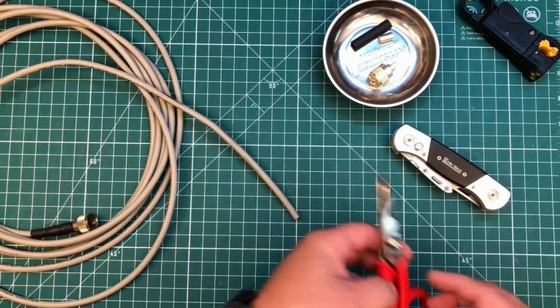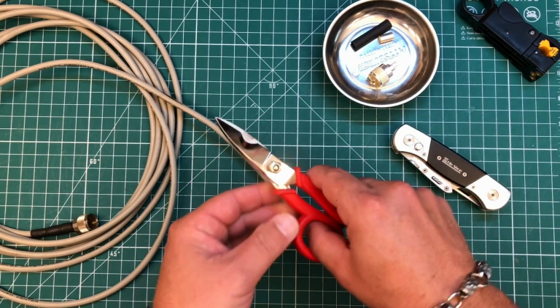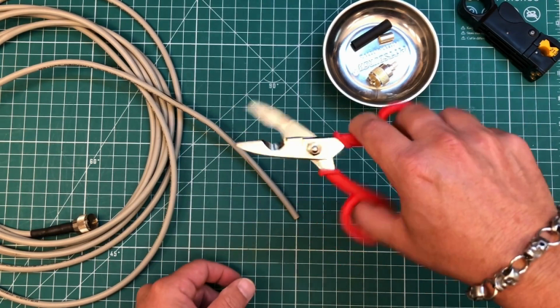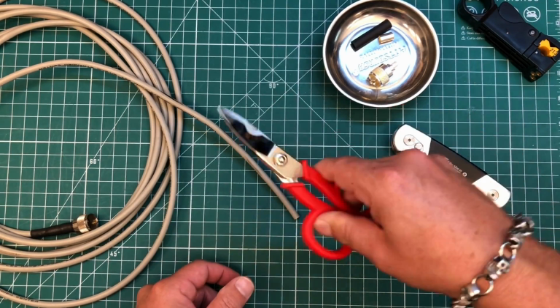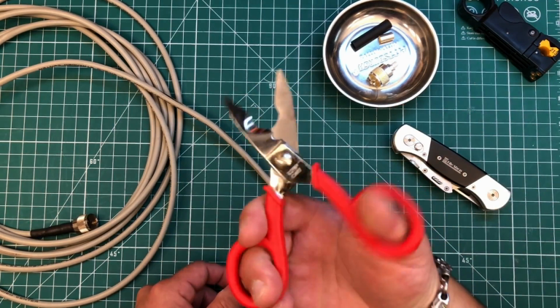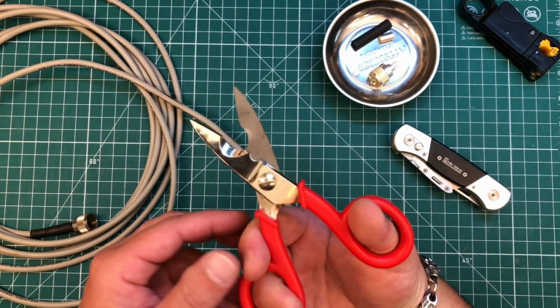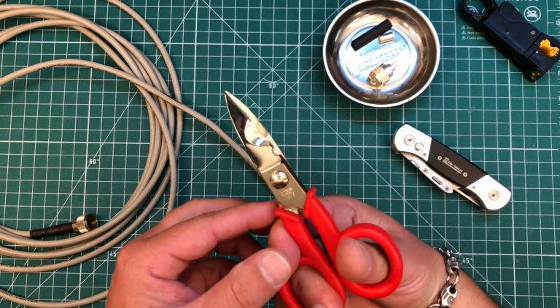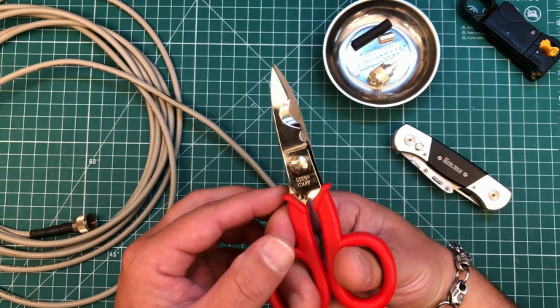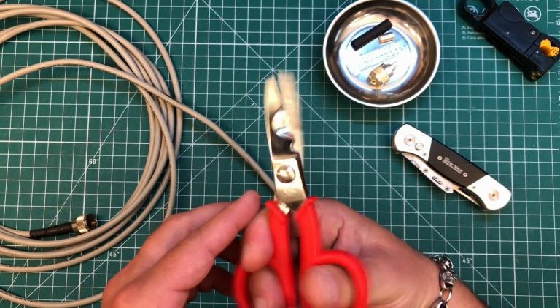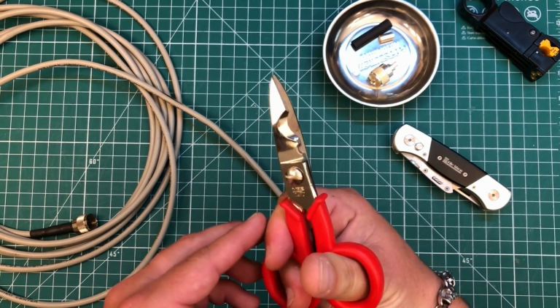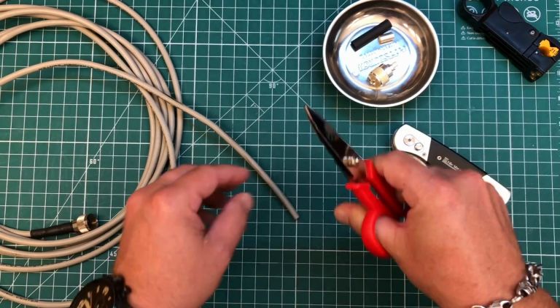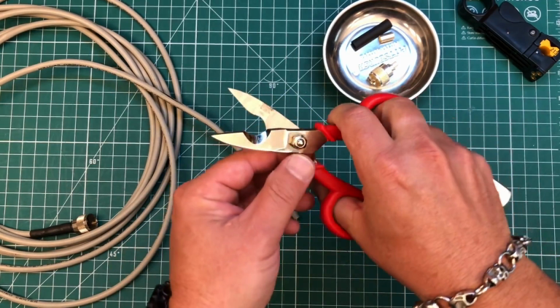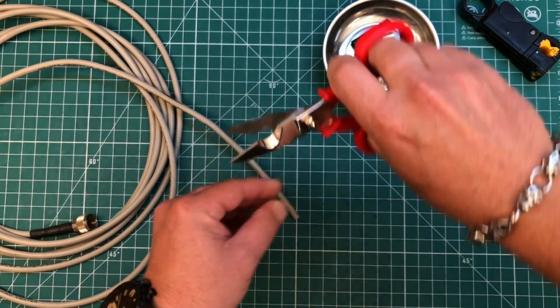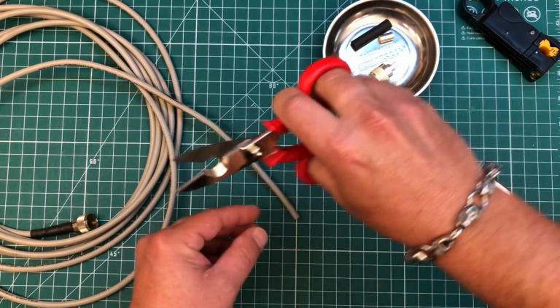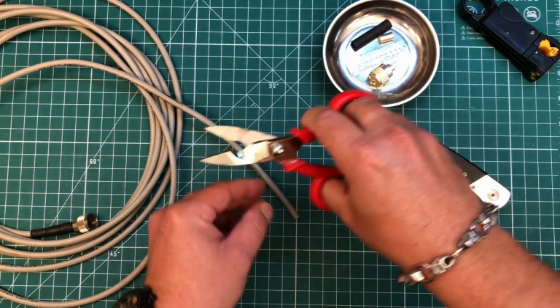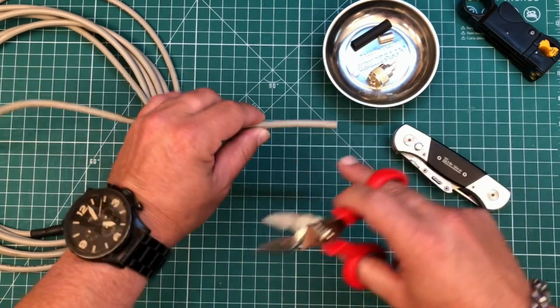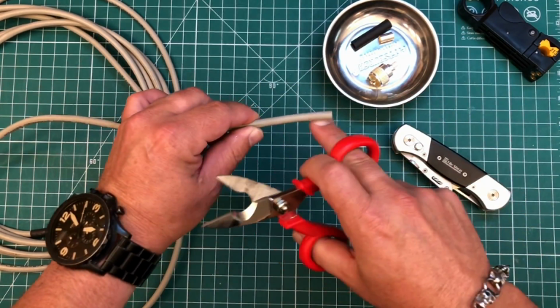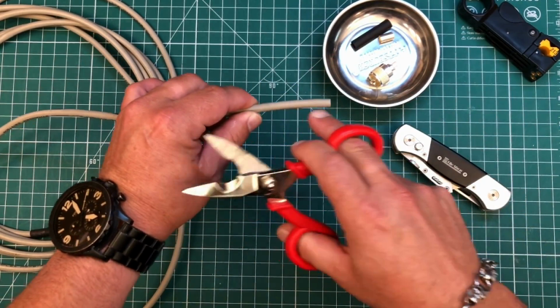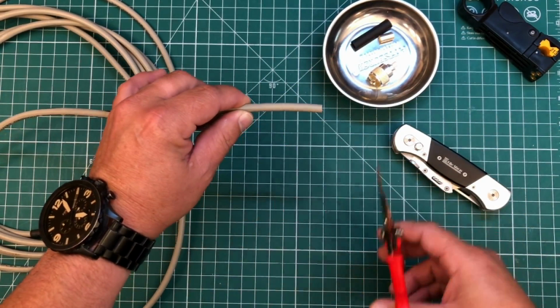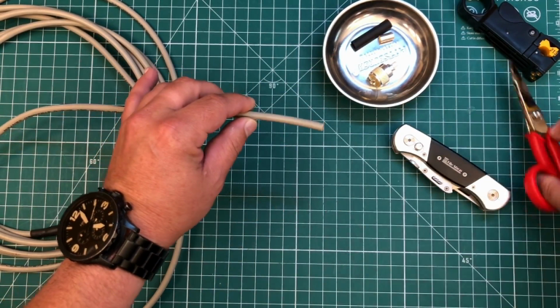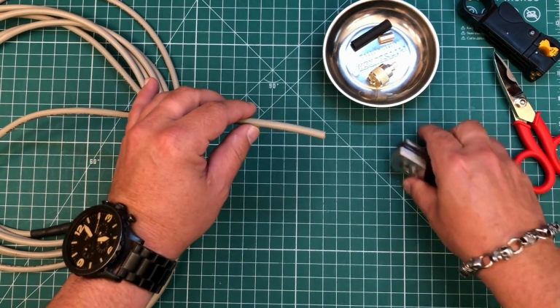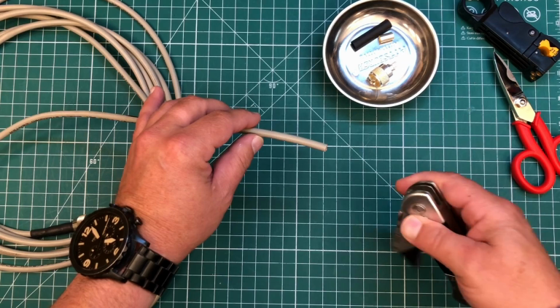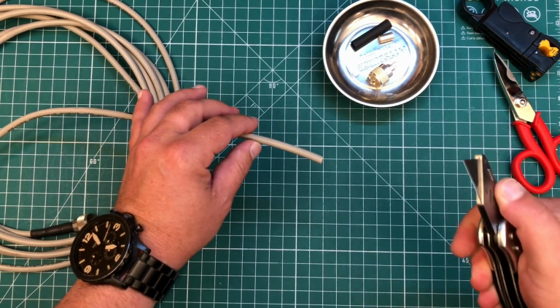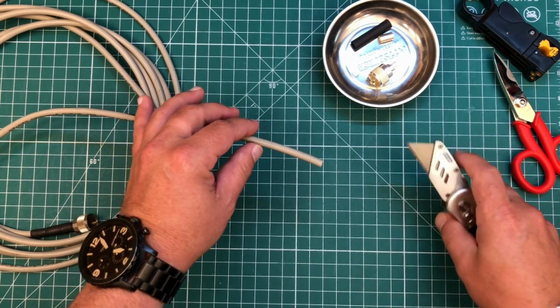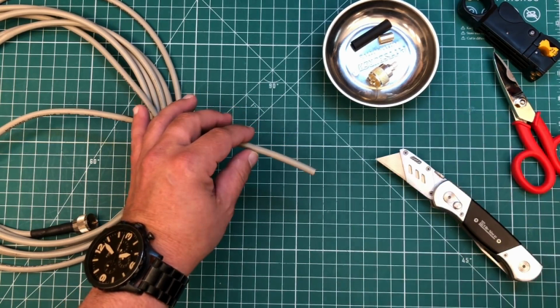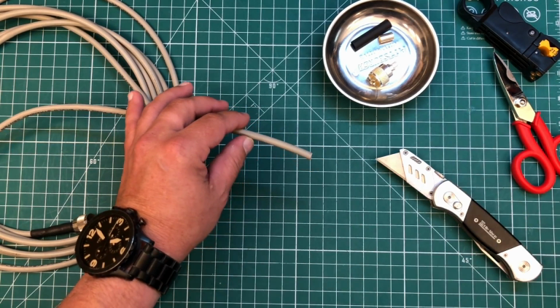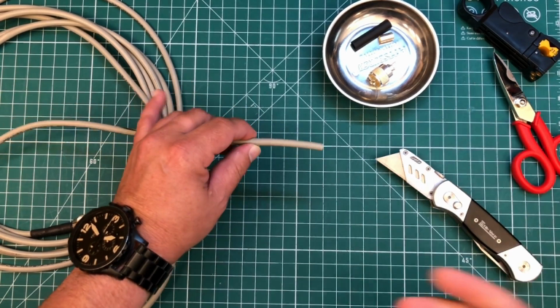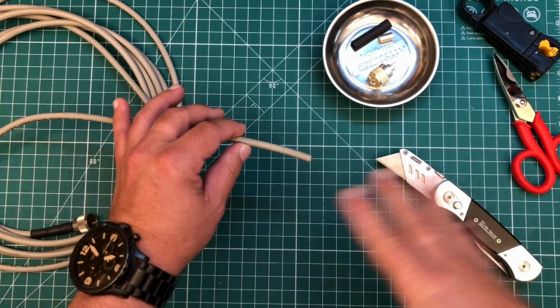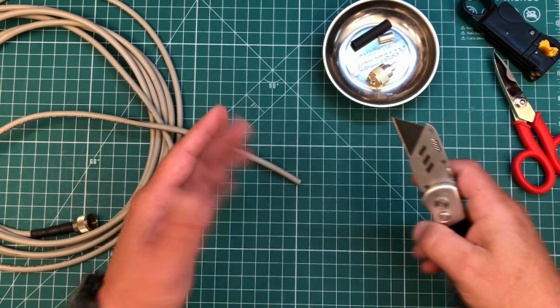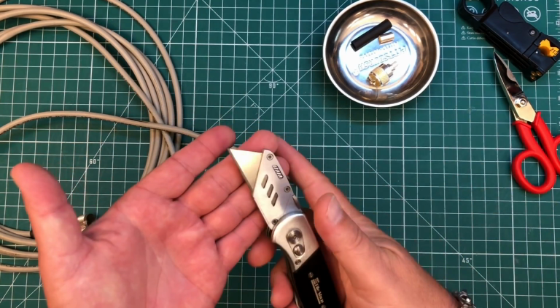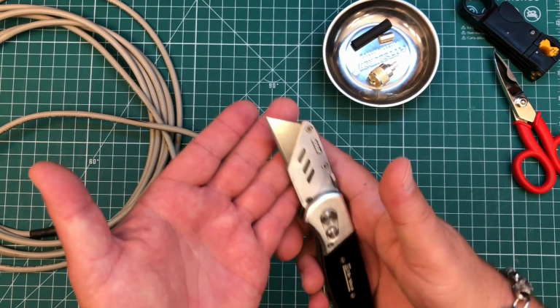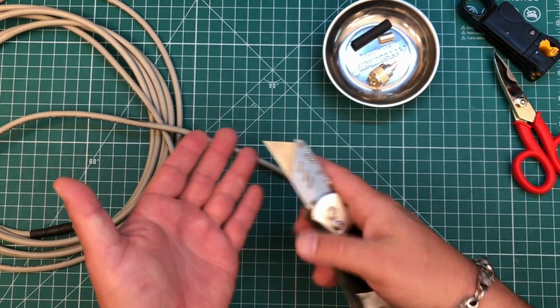You can also use some coaxial cable scissors — these are from Messy and Poloni. These are fantastic, and you can use these to strip the shielding. But since this is intended for the newbie, I'm going to go ahead and just use a razor blade.